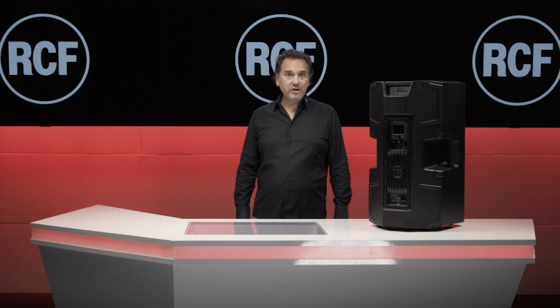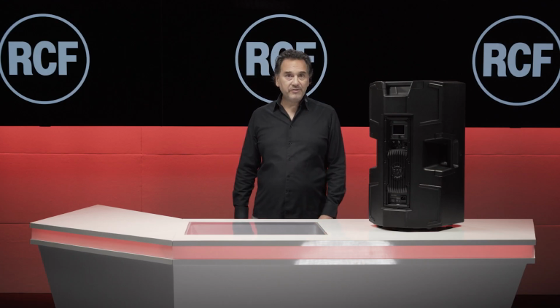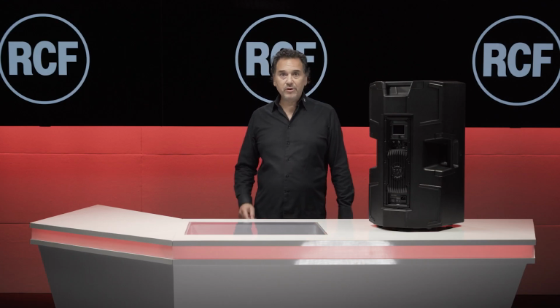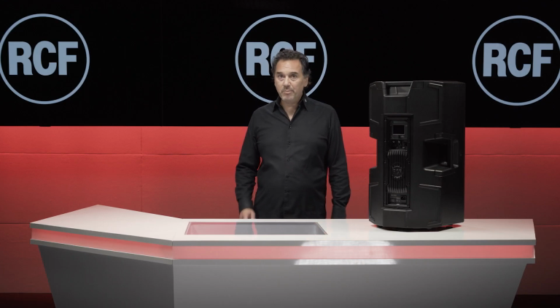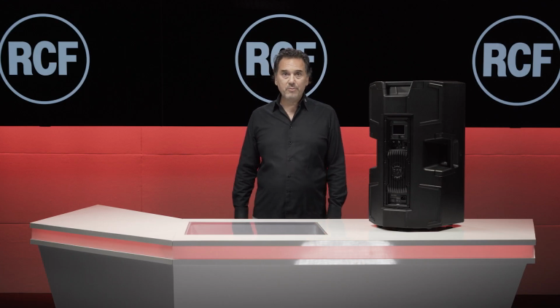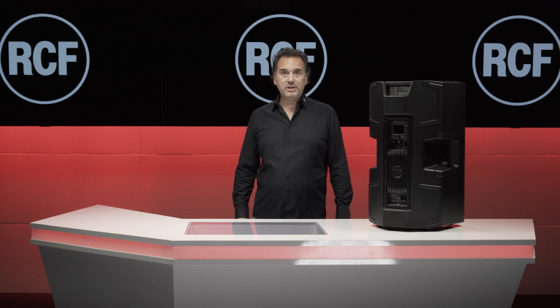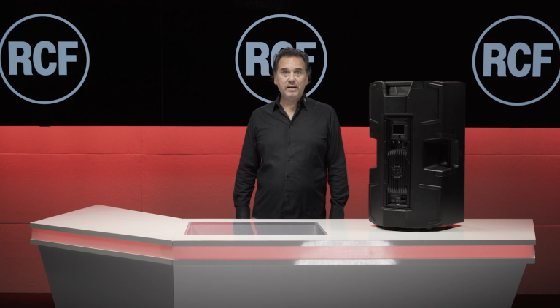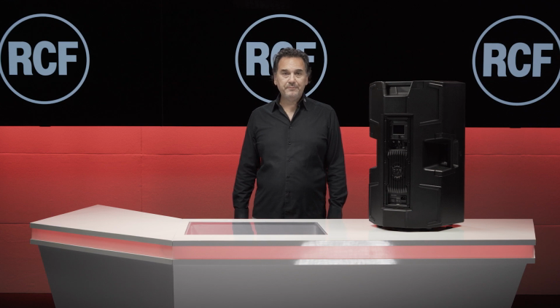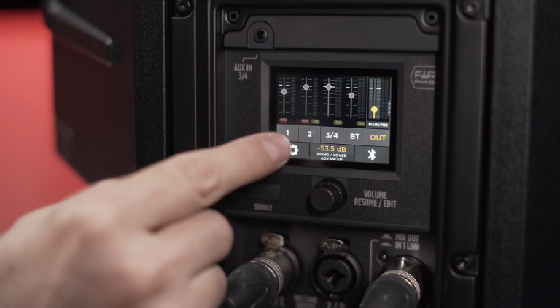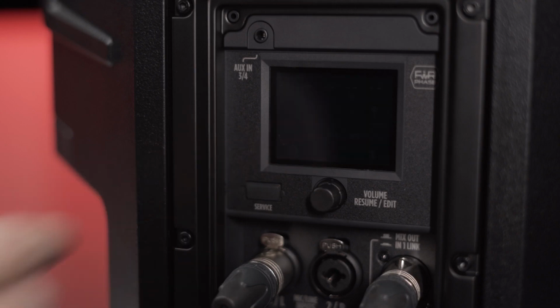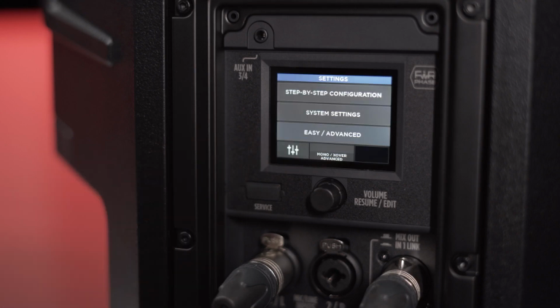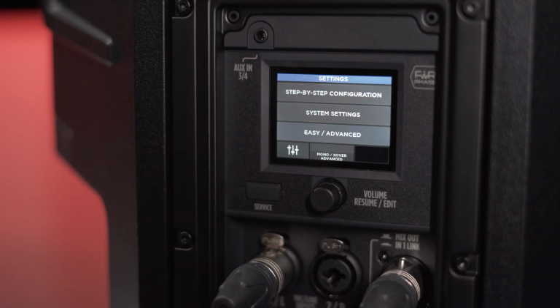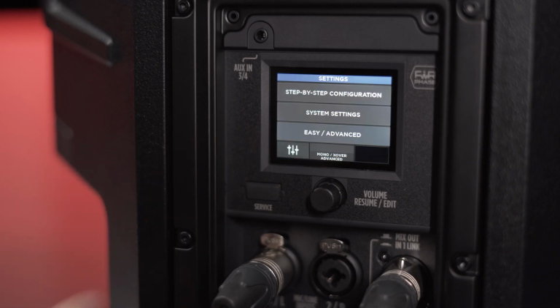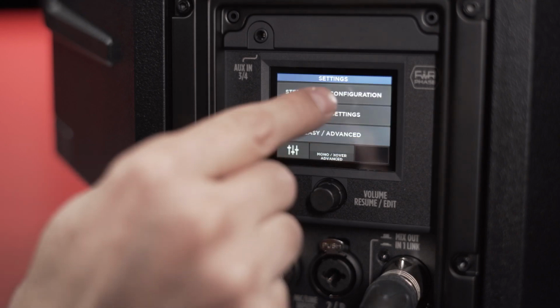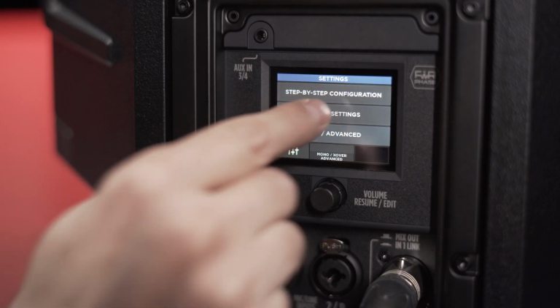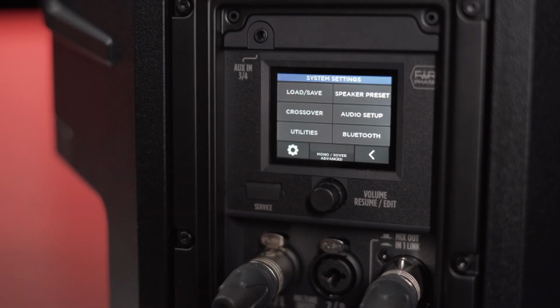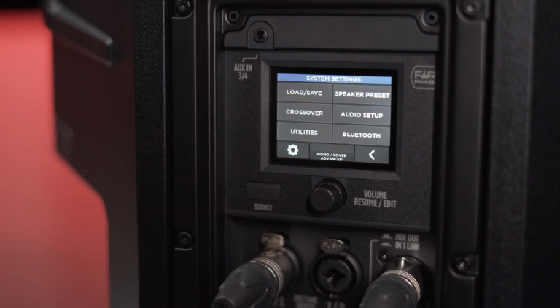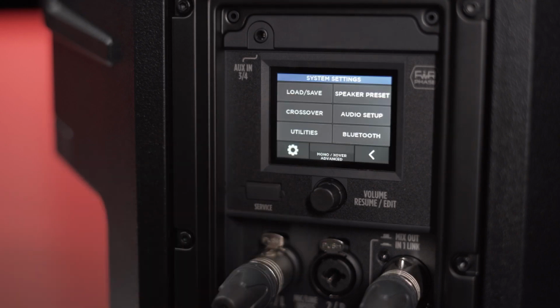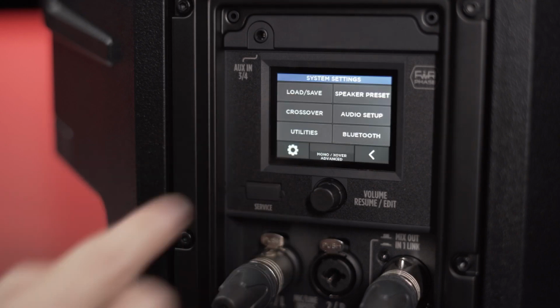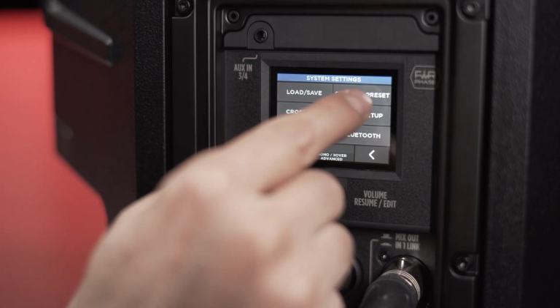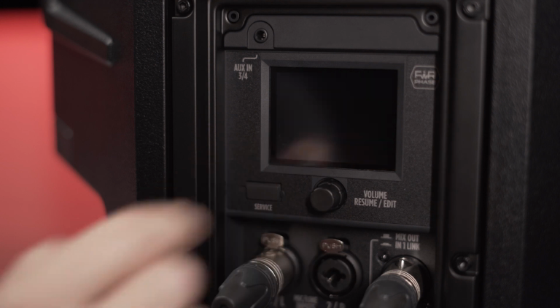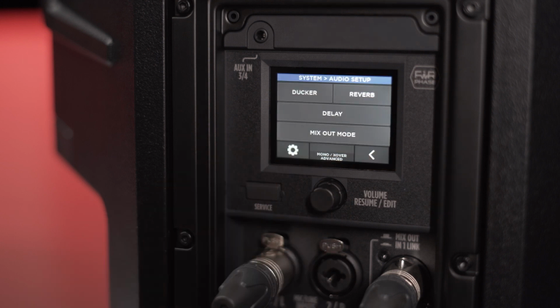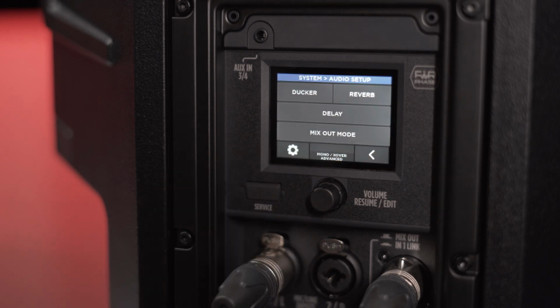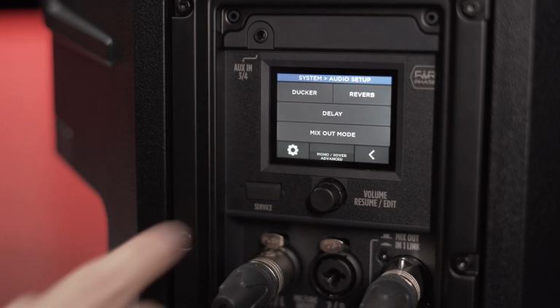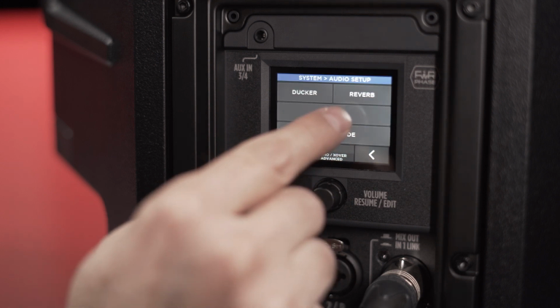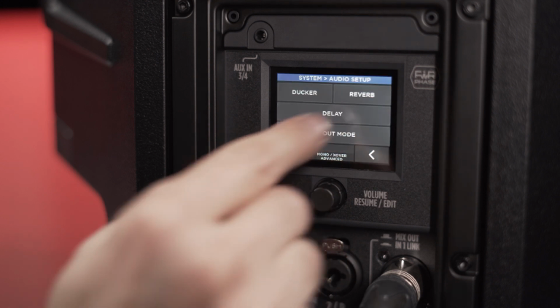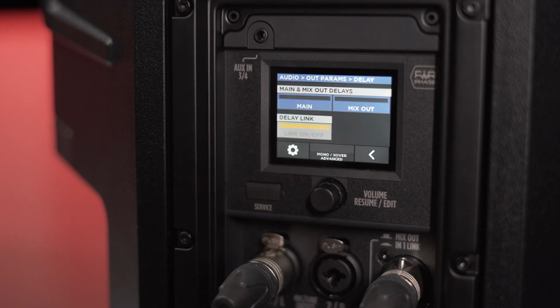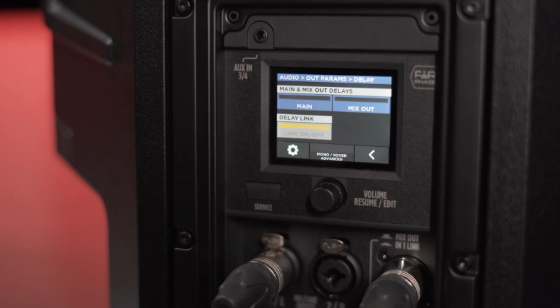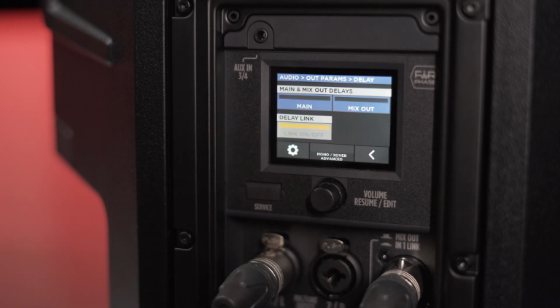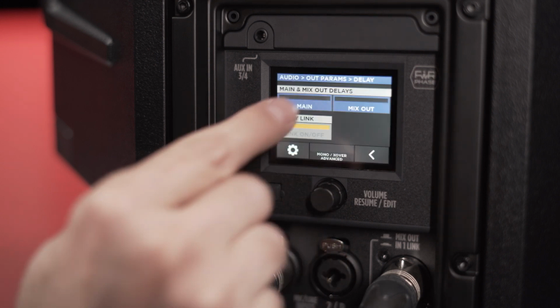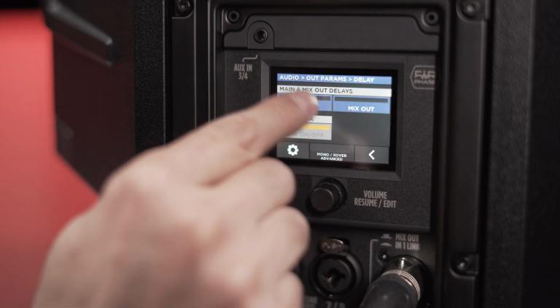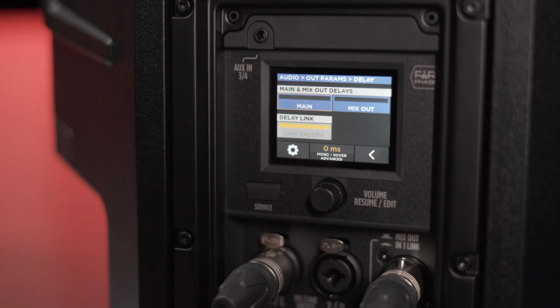To take full advantage of the power of the mixer, a reverb is available in both modes as well. Another key feature of the ART AX is the possibility to apply a delay of up to 130ms, resulting in about 40 meters of distance.